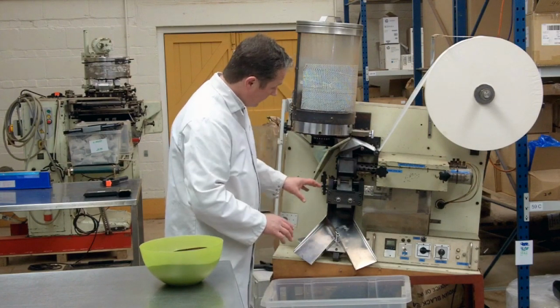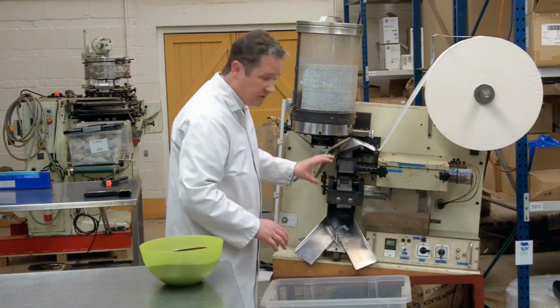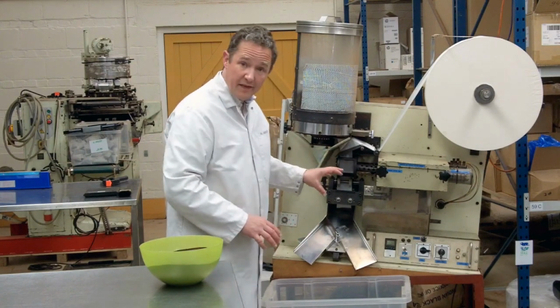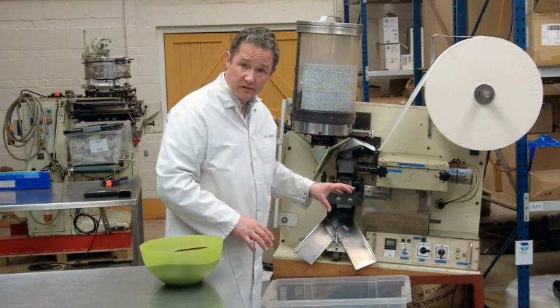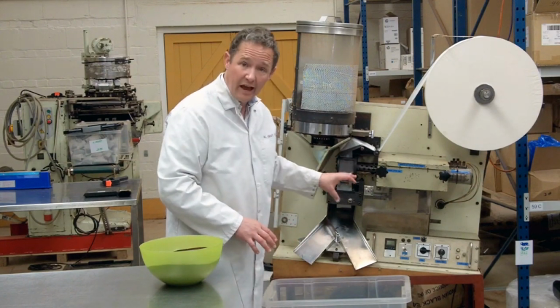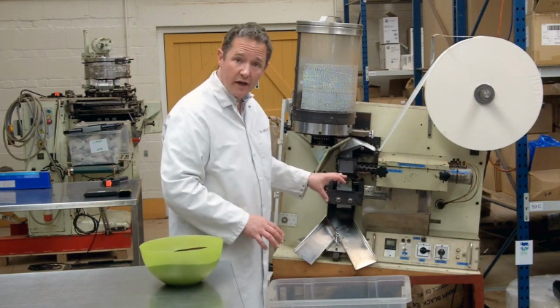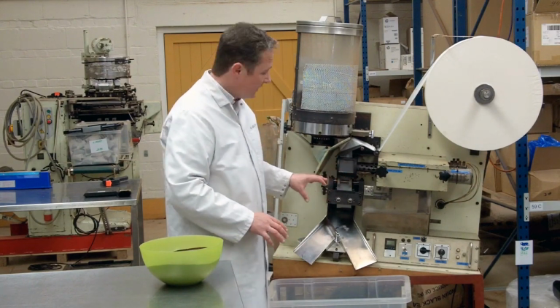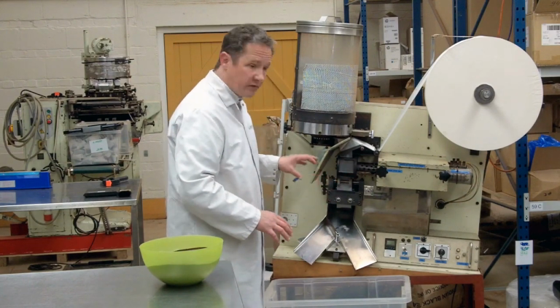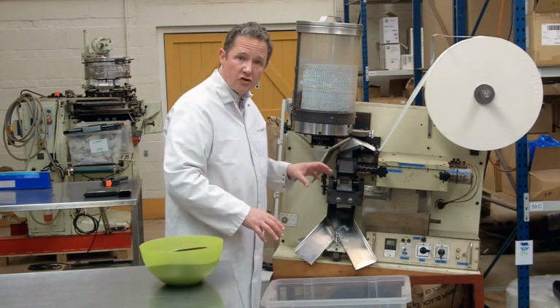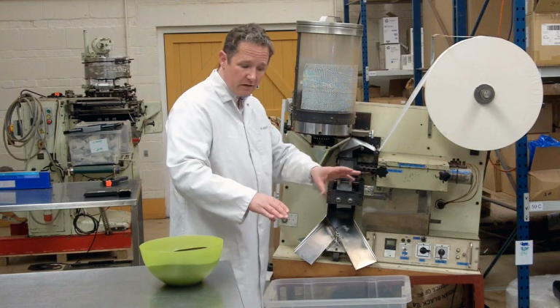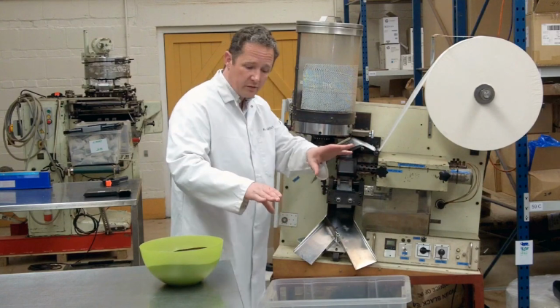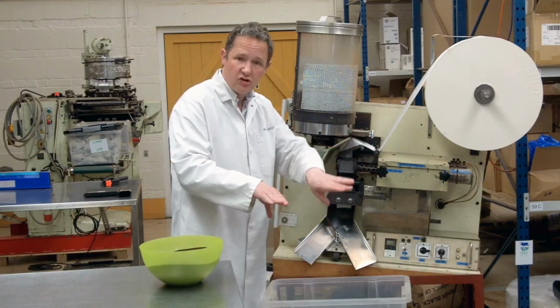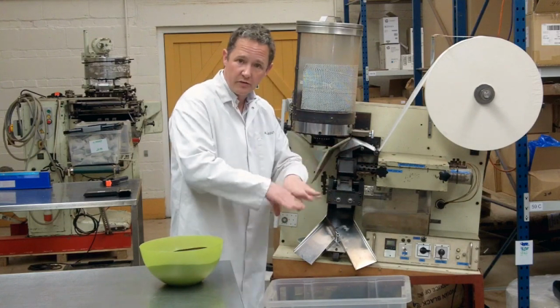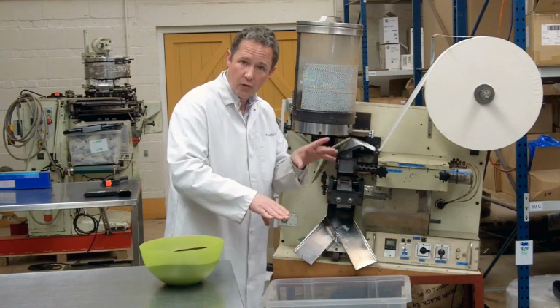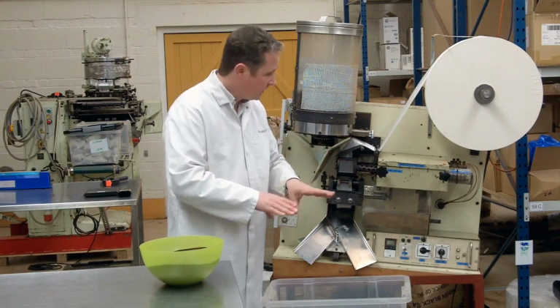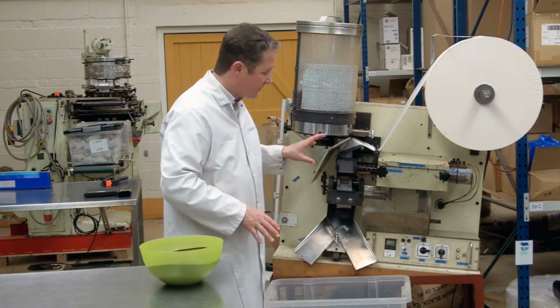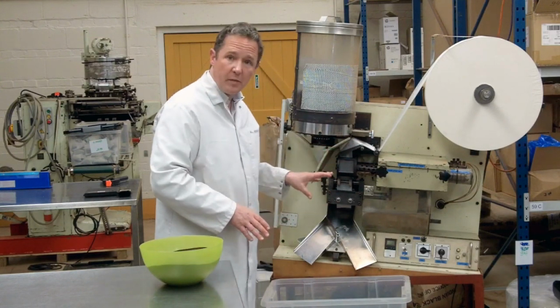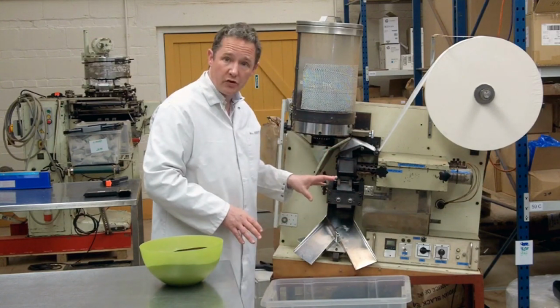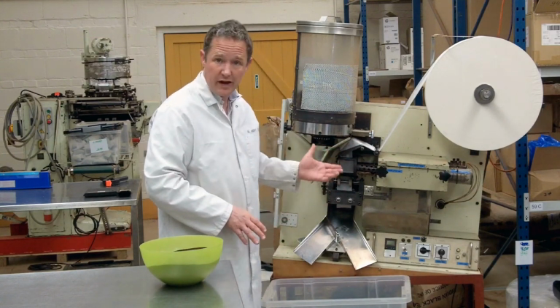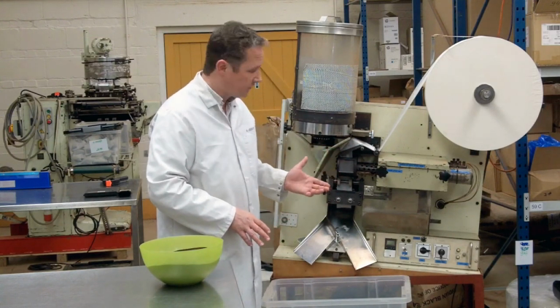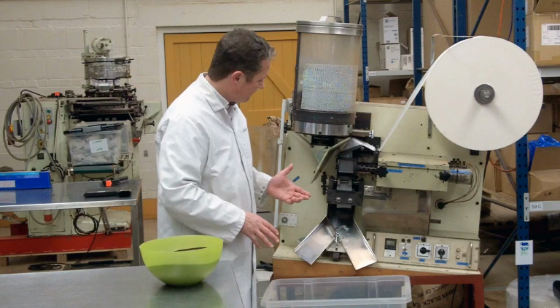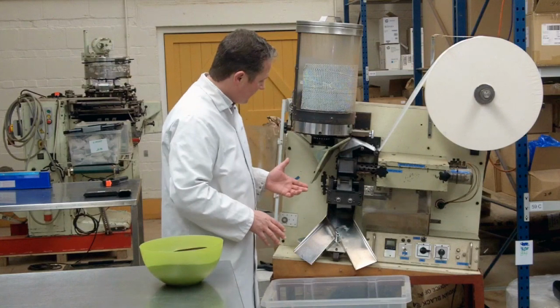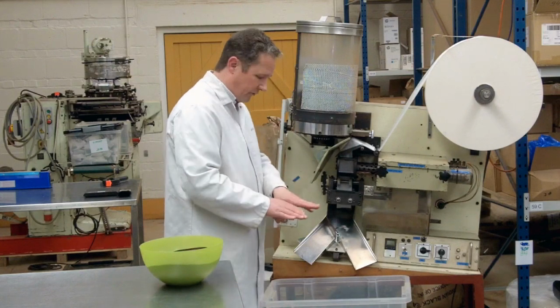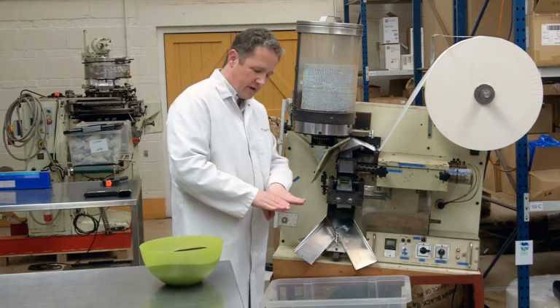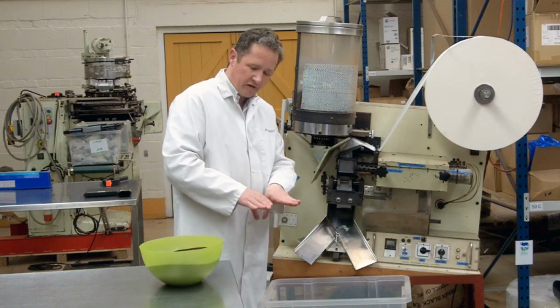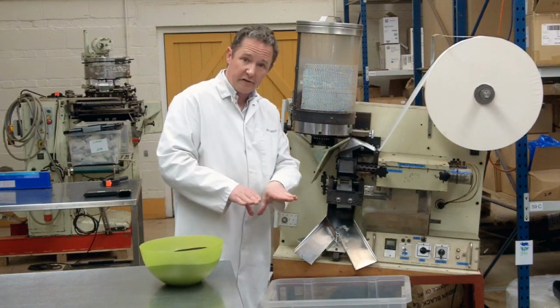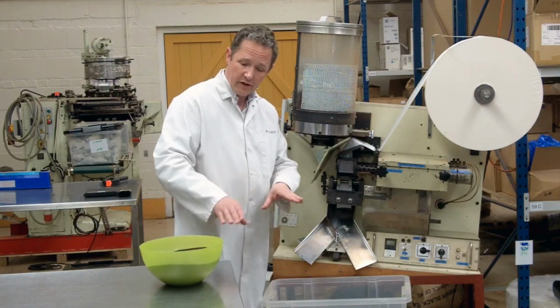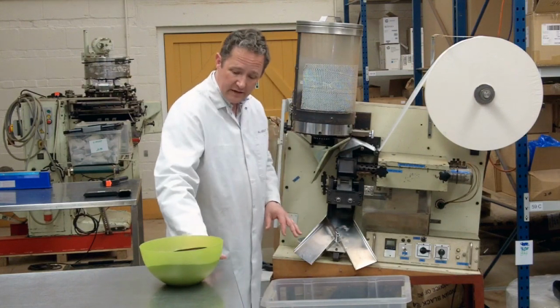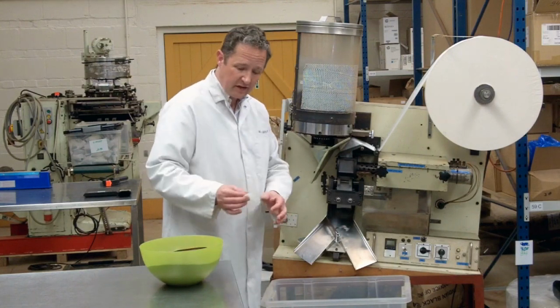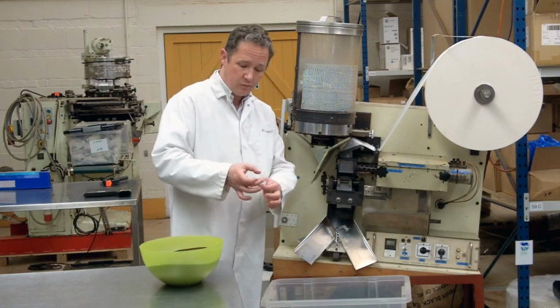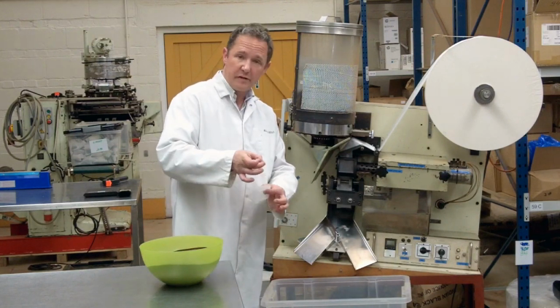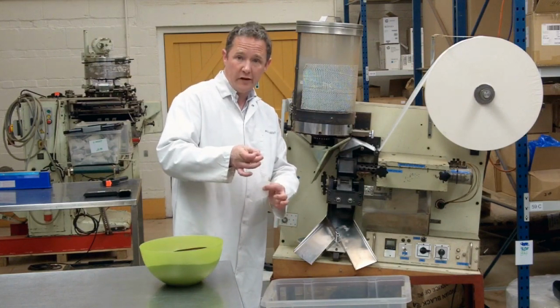Now of course we've got to get that adjustment exactly right. If it's too much, the blades will hit each other with great force and the machine will be broken and in fact it will stop. If they're not adjusted close enough, the tea bags won't be separated.